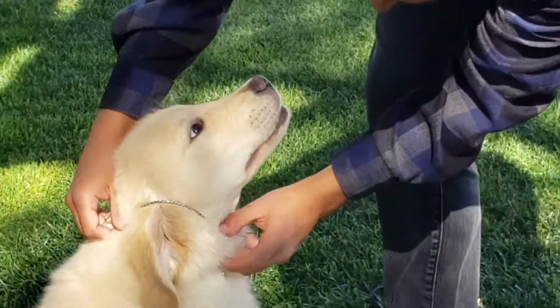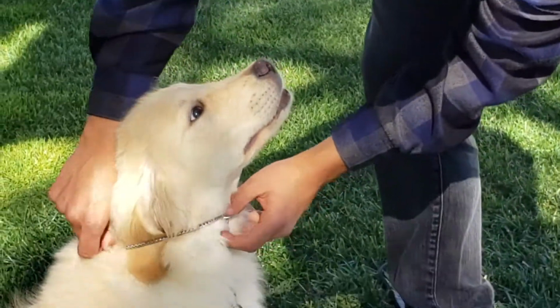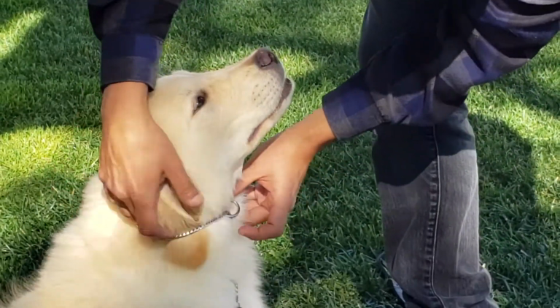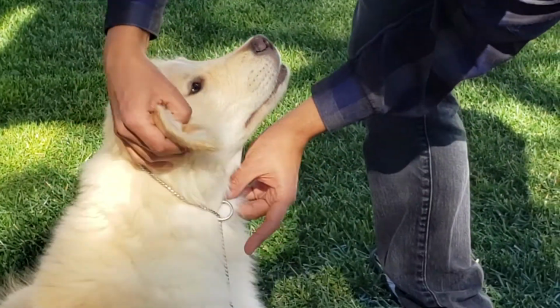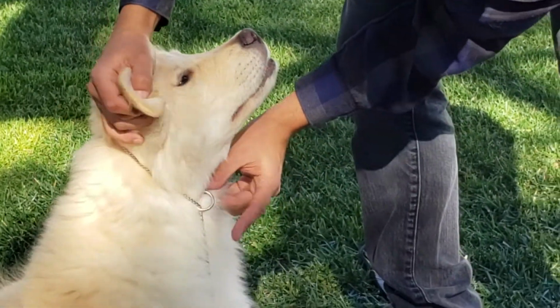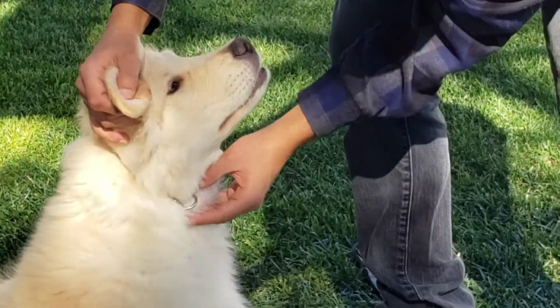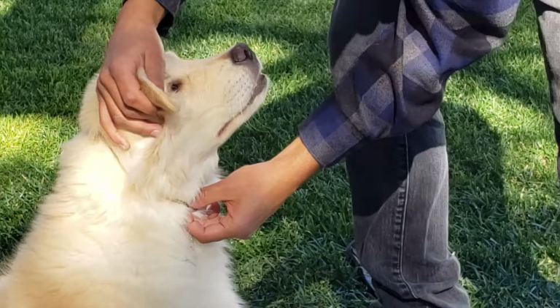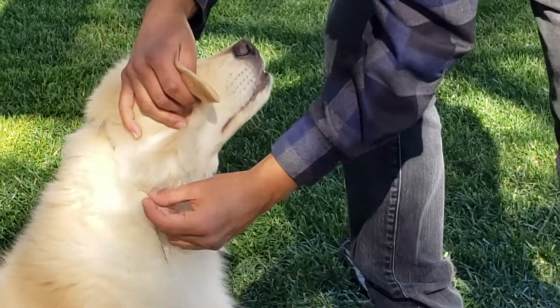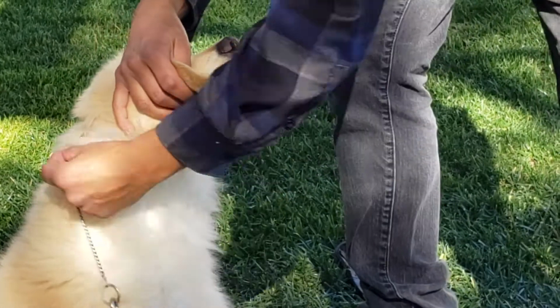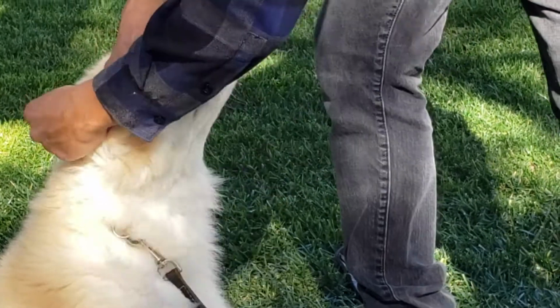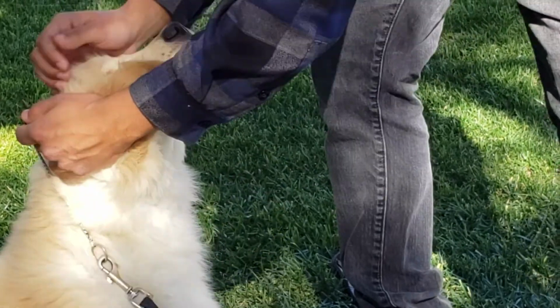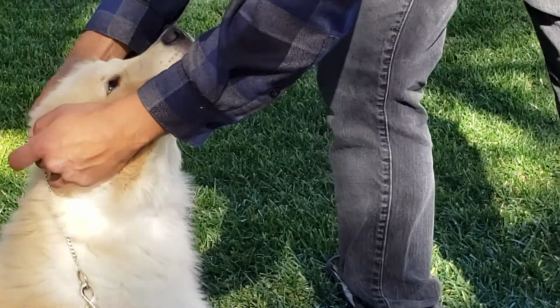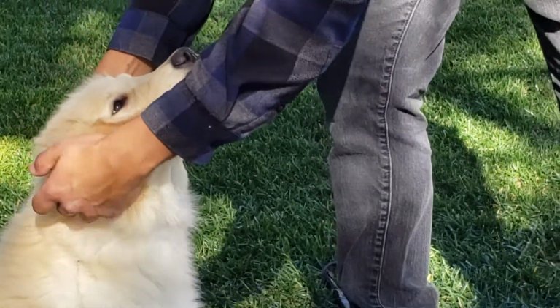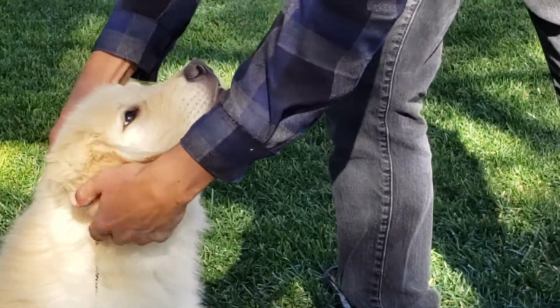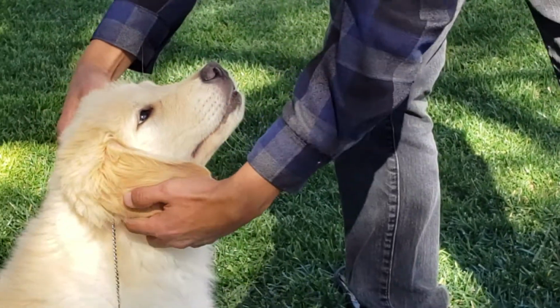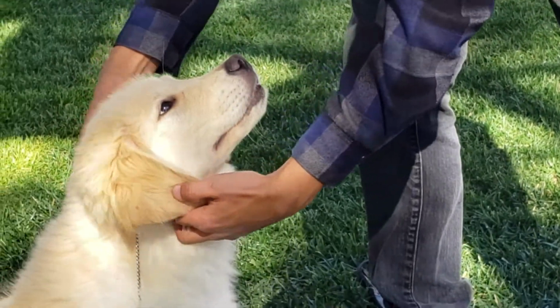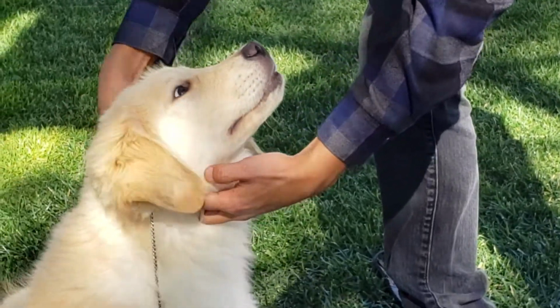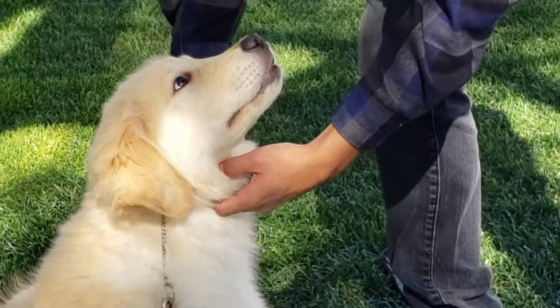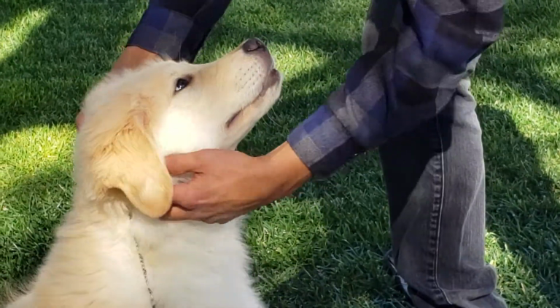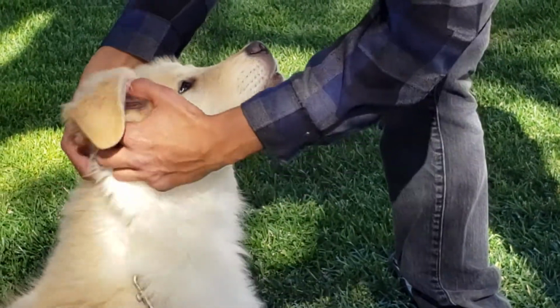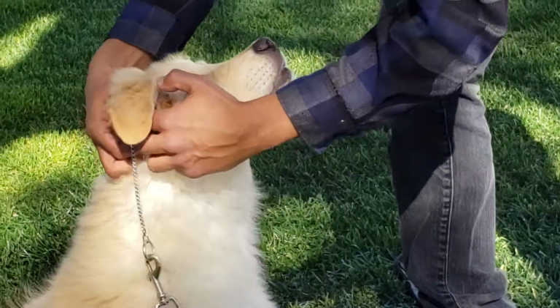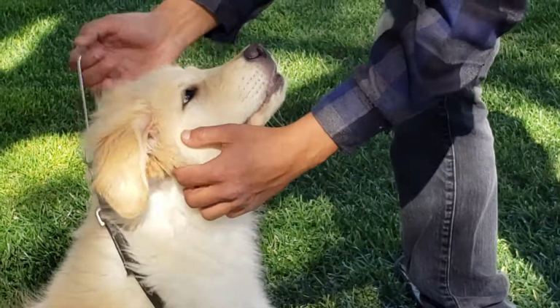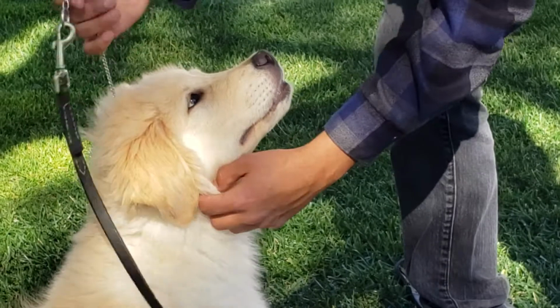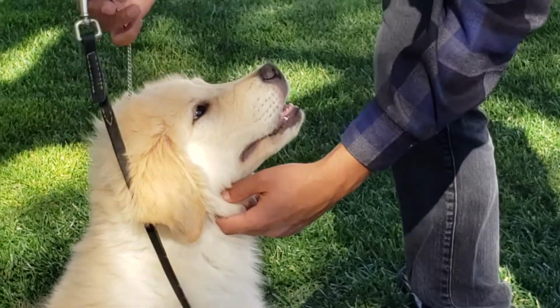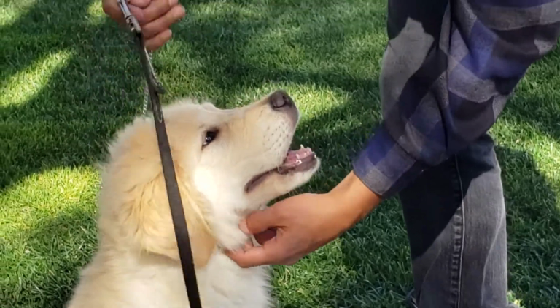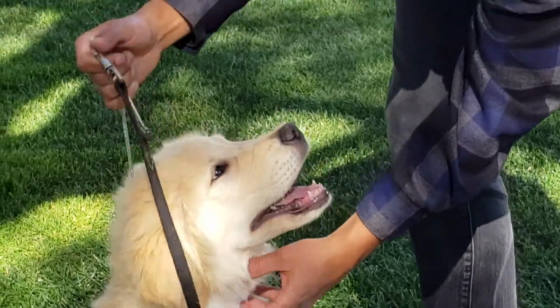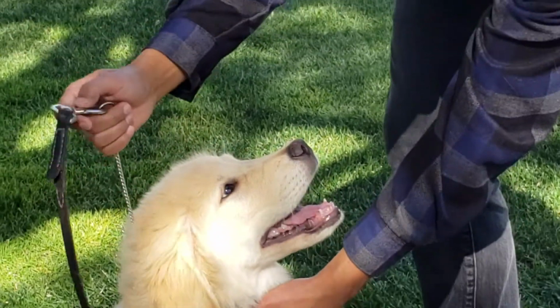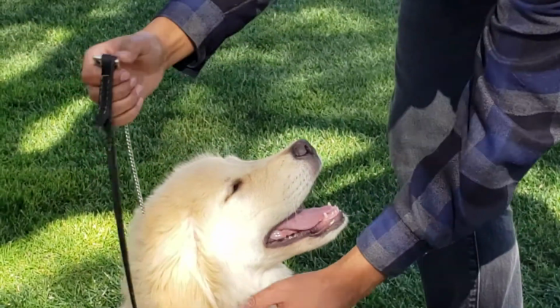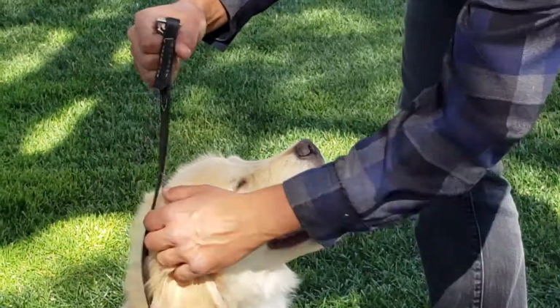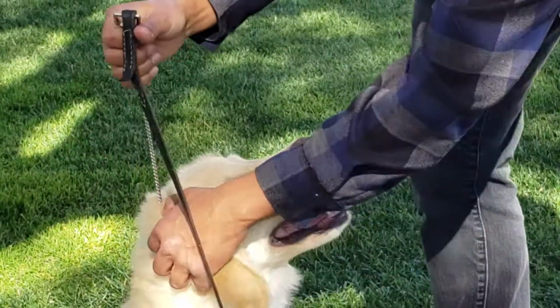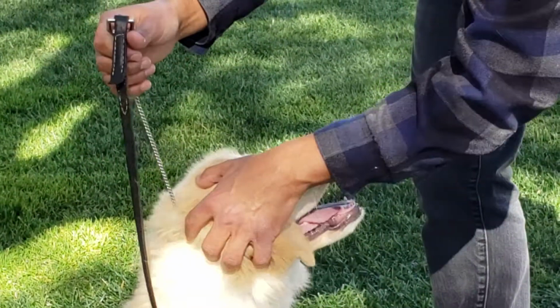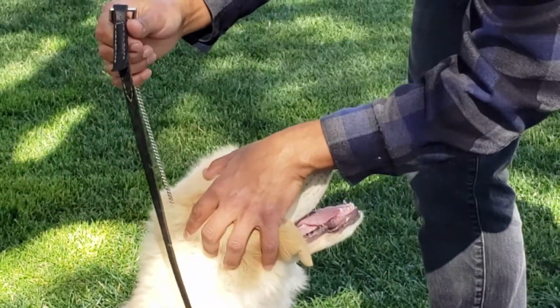What you want to do is see this ring right here — put that behind his head and up right behind his ears. All the way up. It'll kind of loosen down as you walk, but that's okay. Just start it up high.